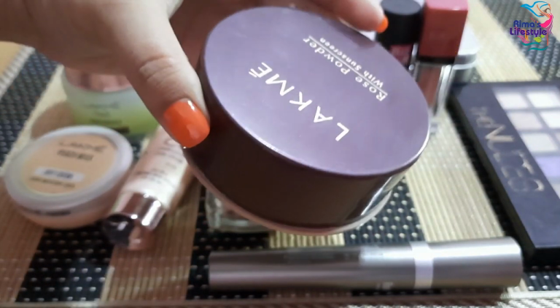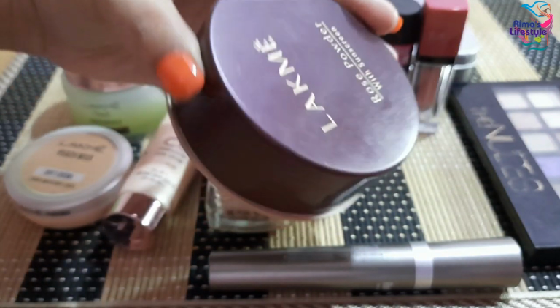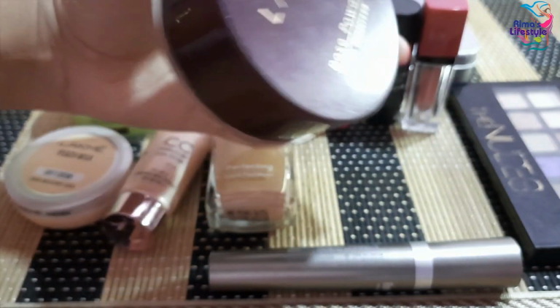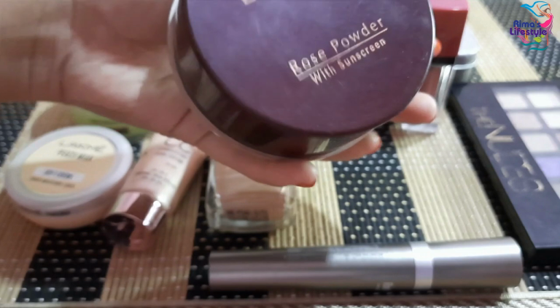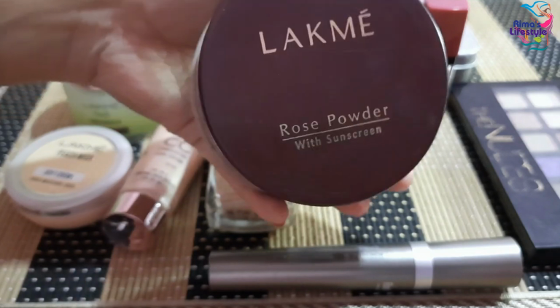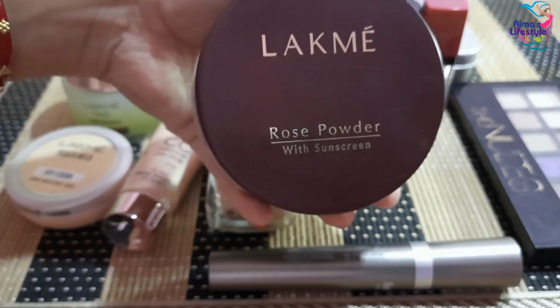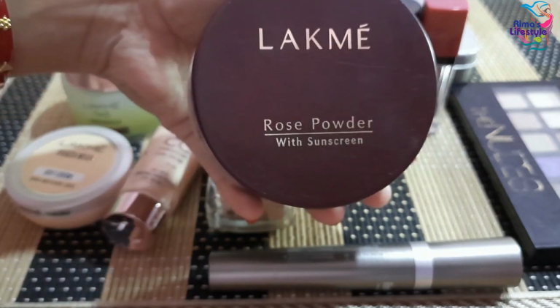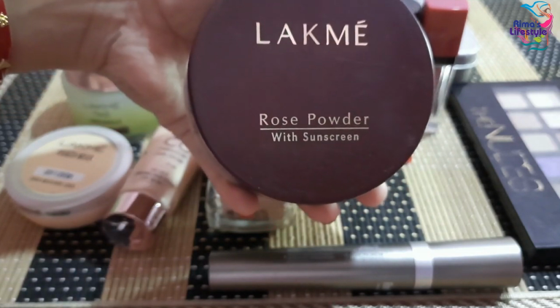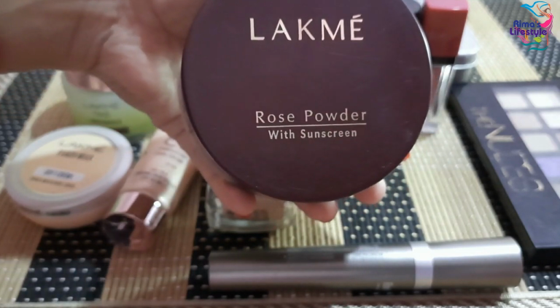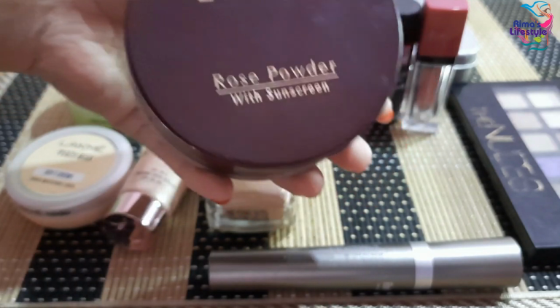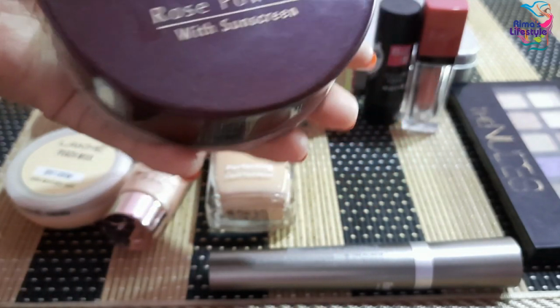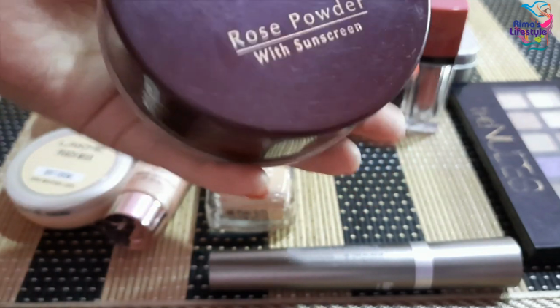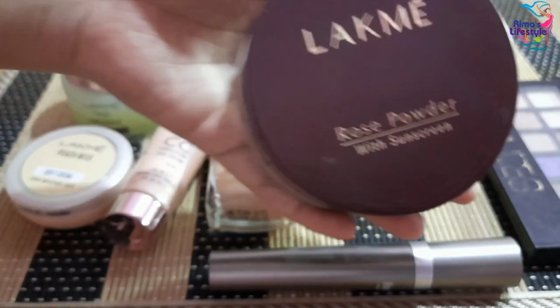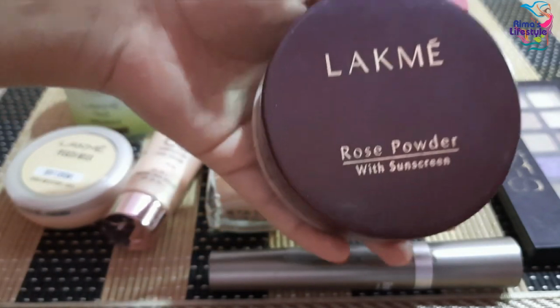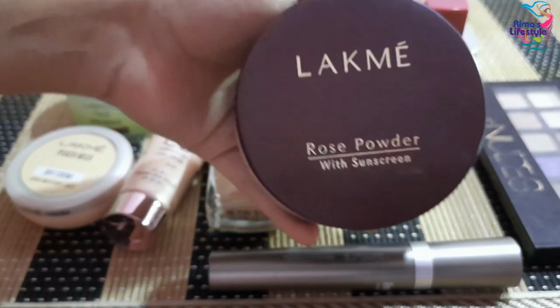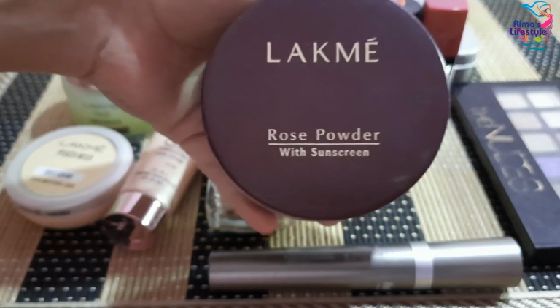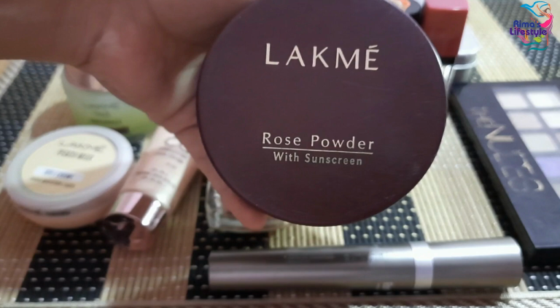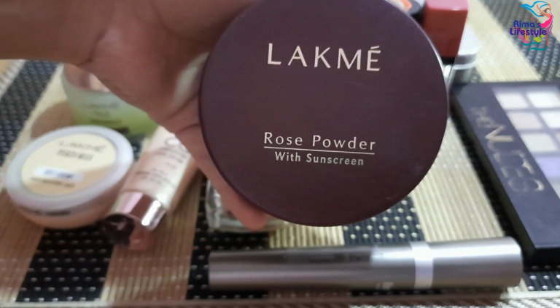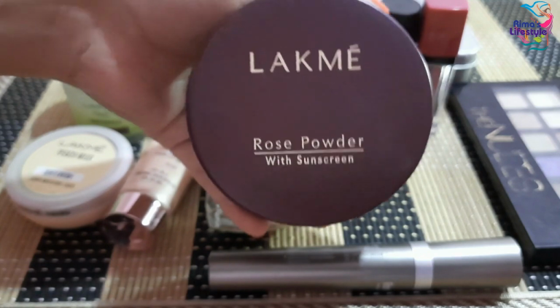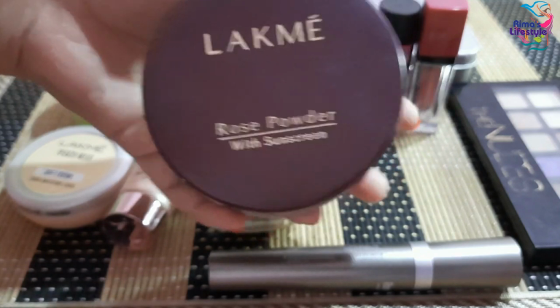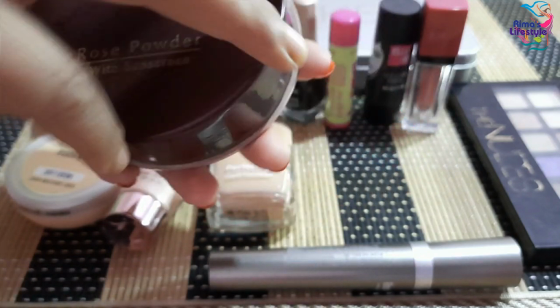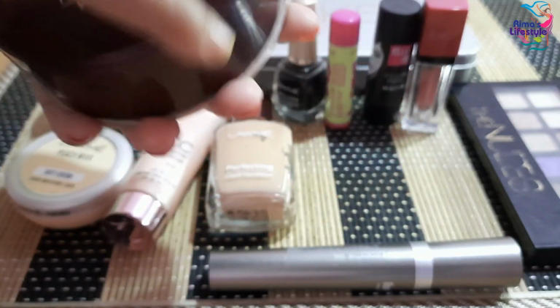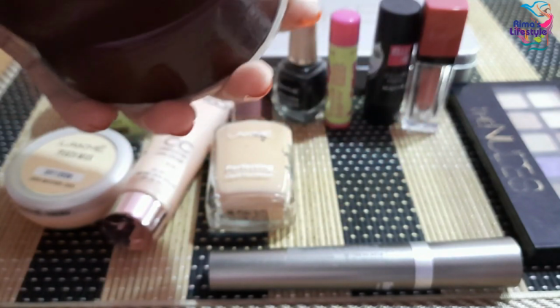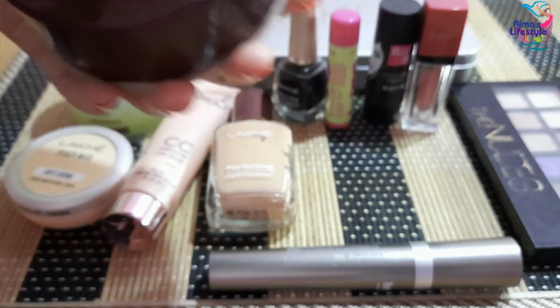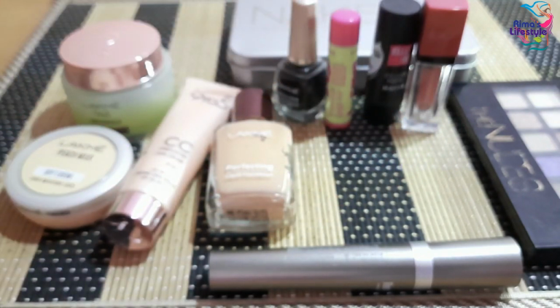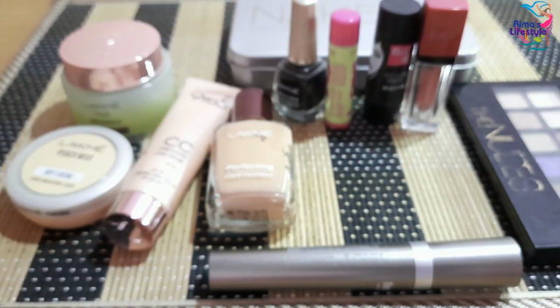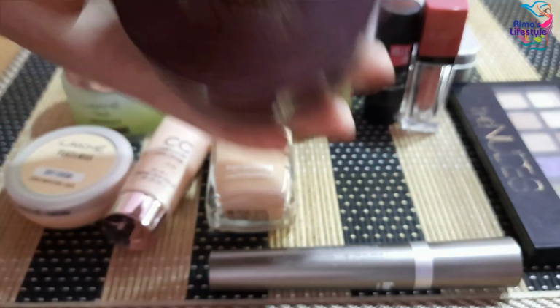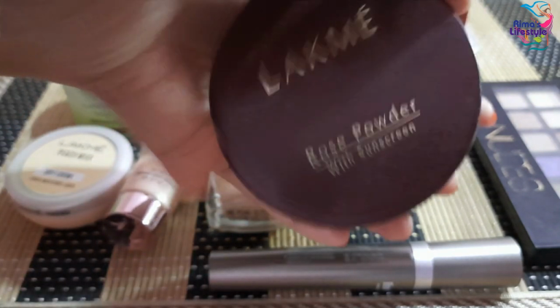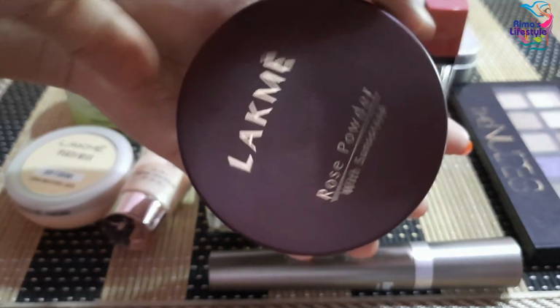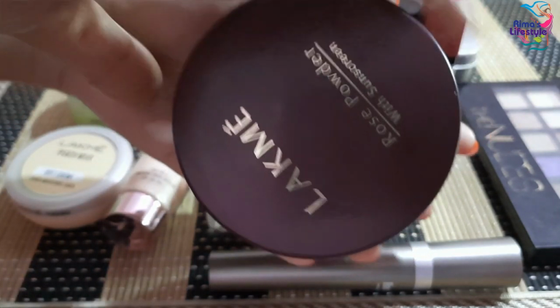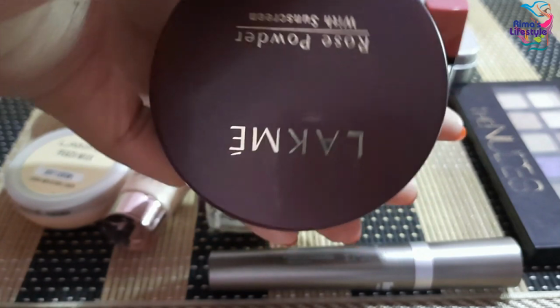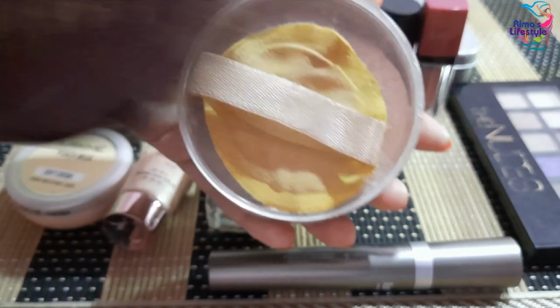For face powder, I am using the Lakme Rose Powder. It is actually a loose powder and works very well as a face powder. The quality is great and I have been using it for one and a half years.